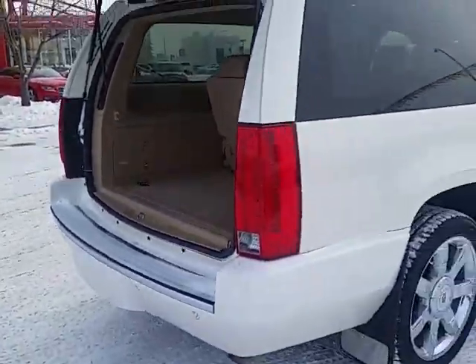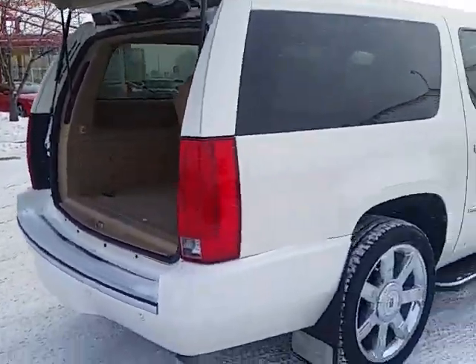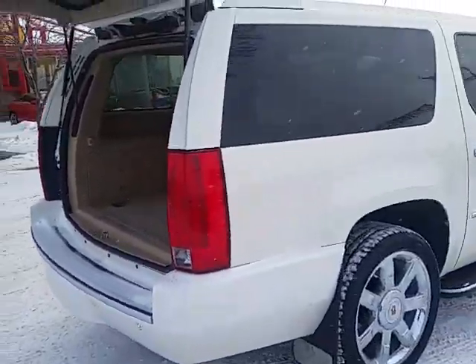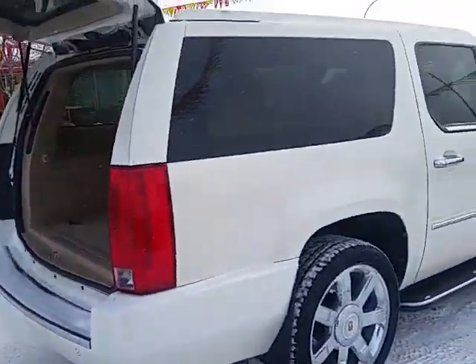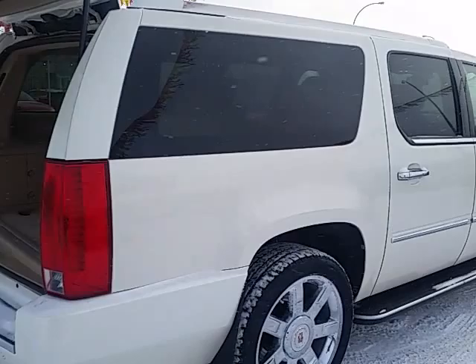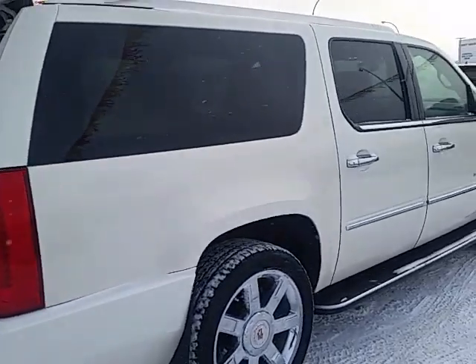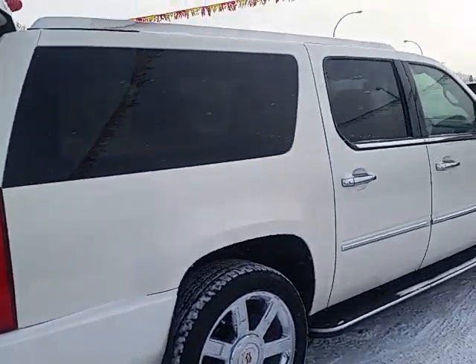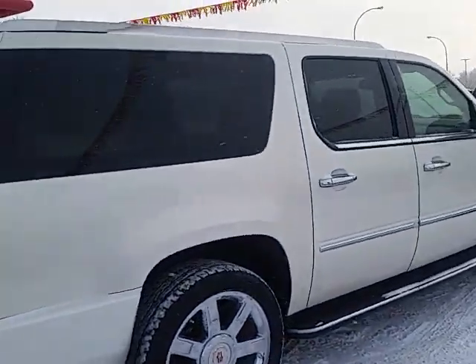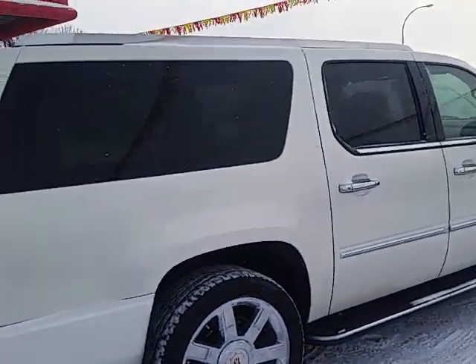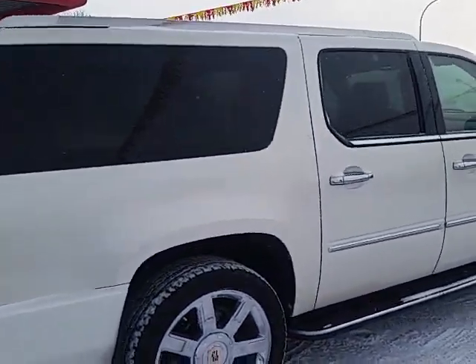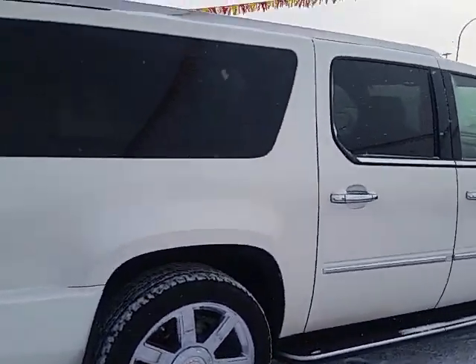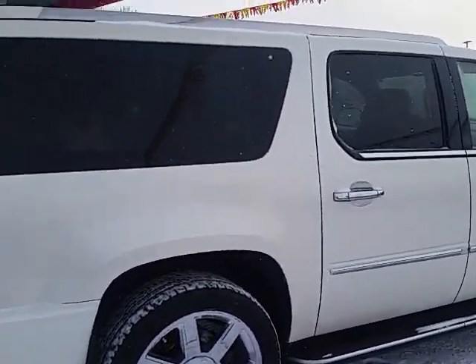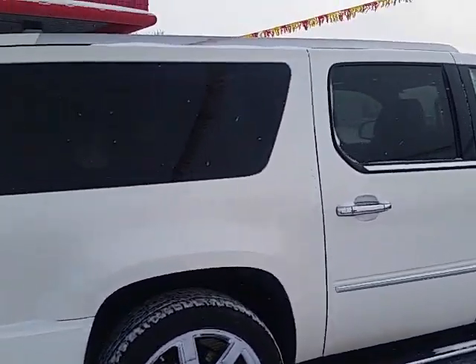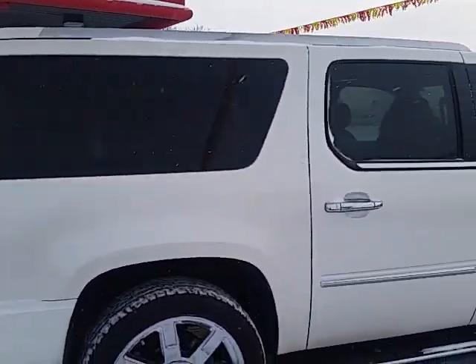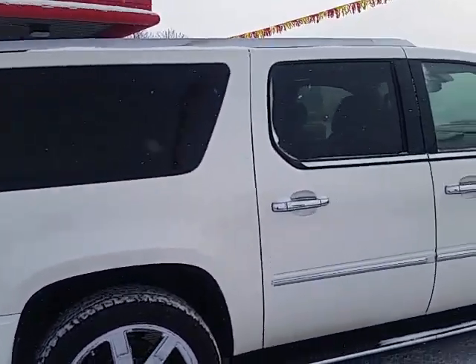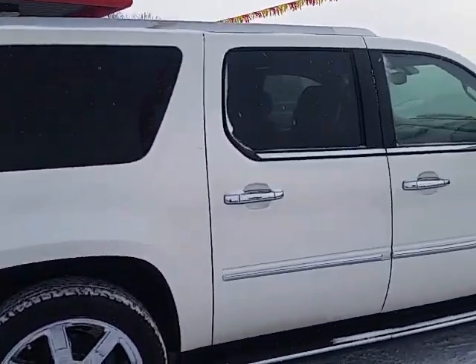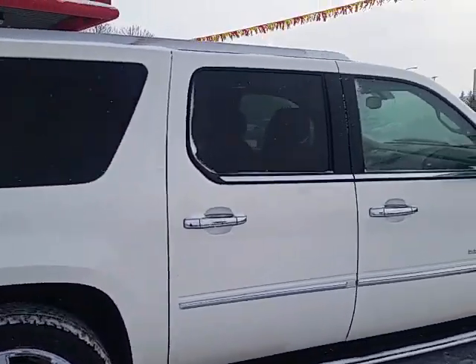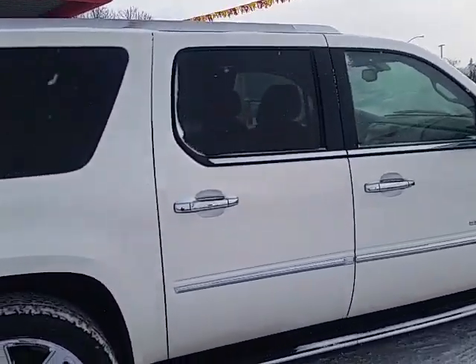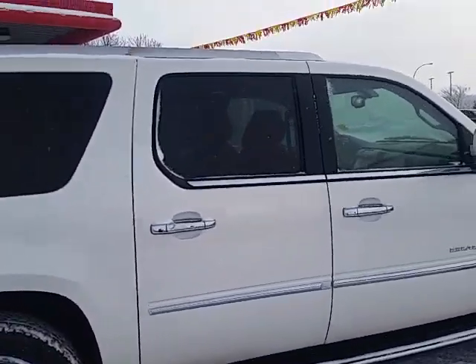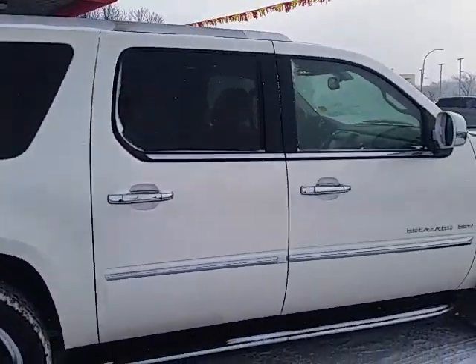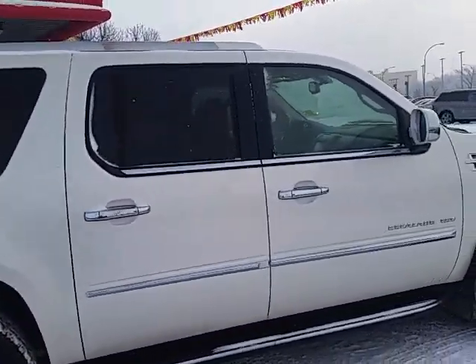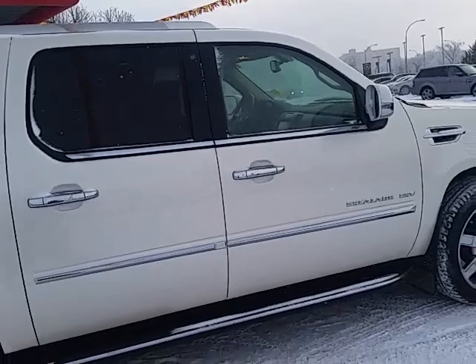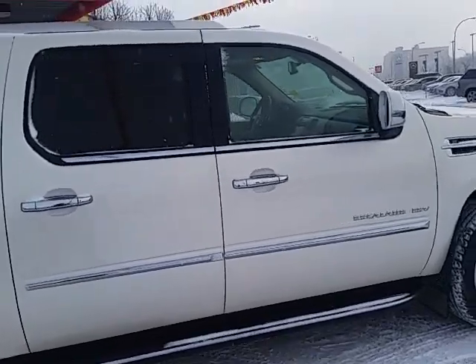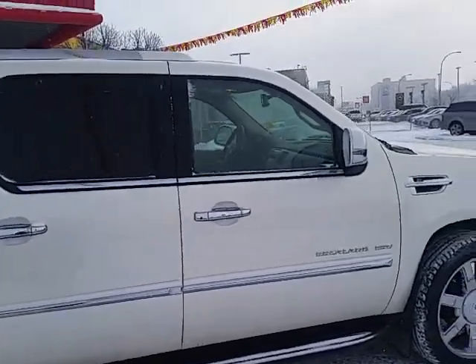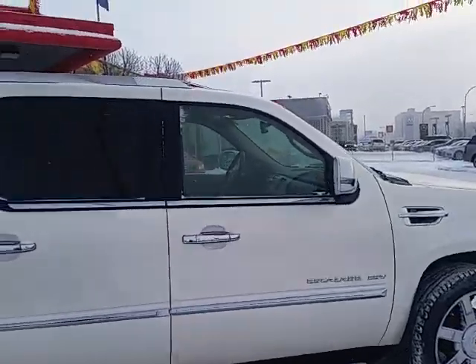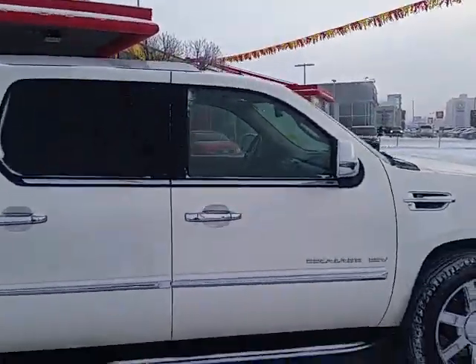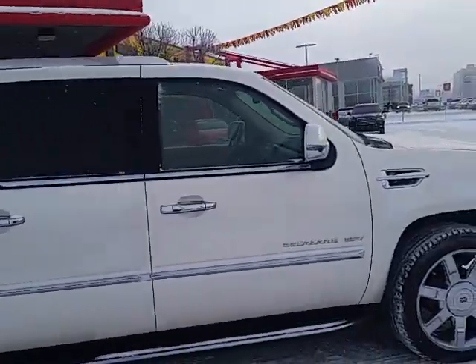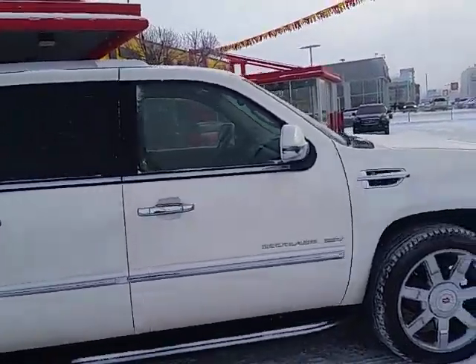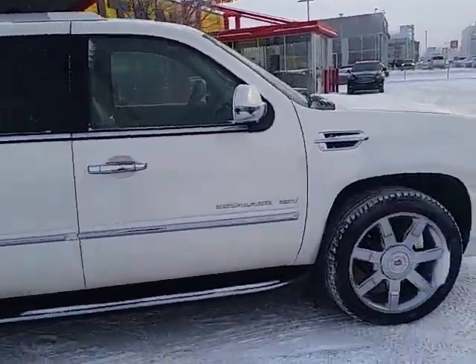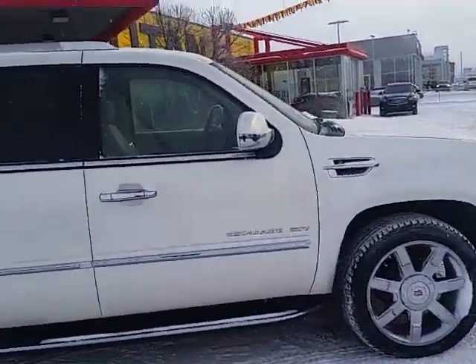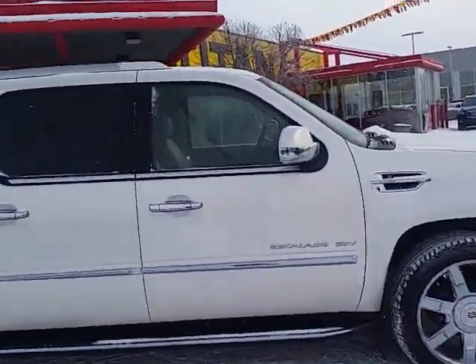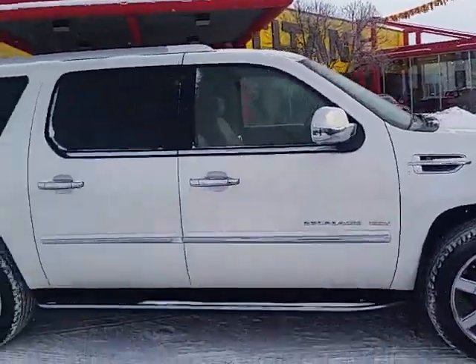I also saw your trade-in appraisal for your Chevy Tahoe. We would definitely need to take a quick look at that, but we are extremely interested in that vehicle.